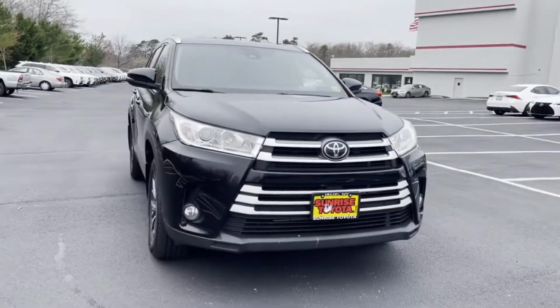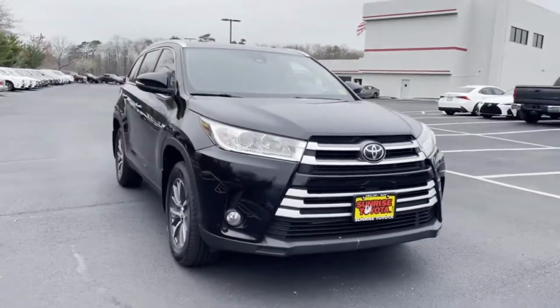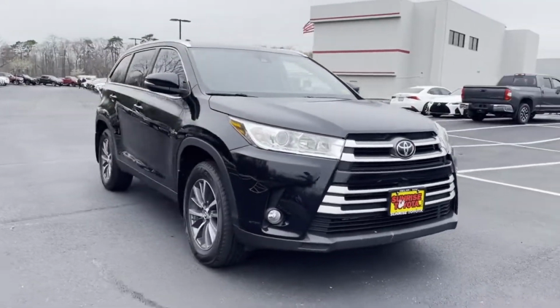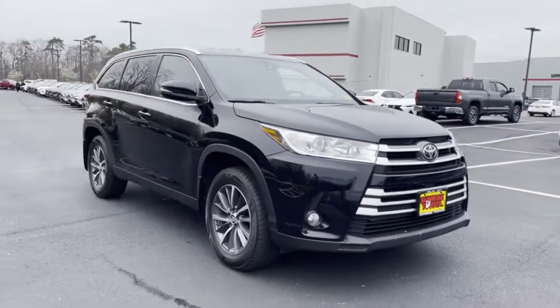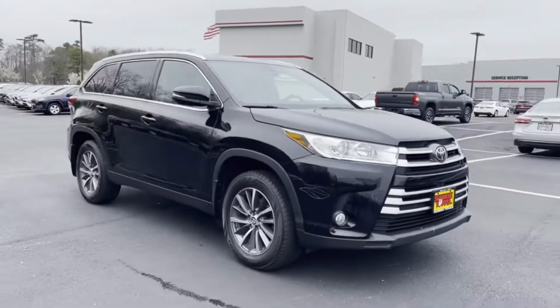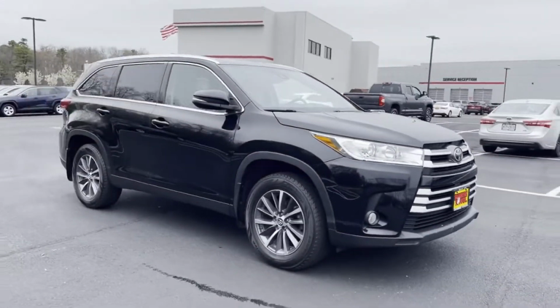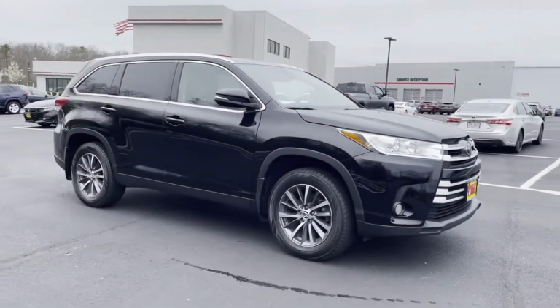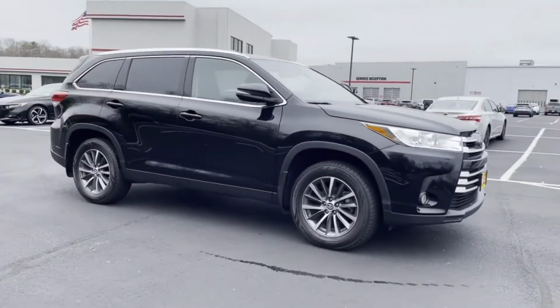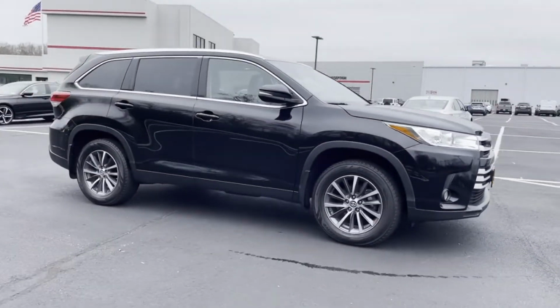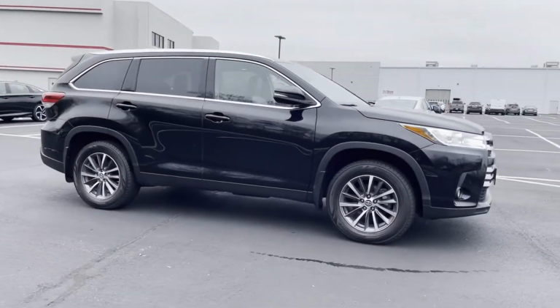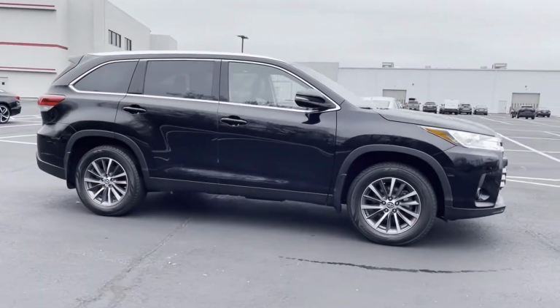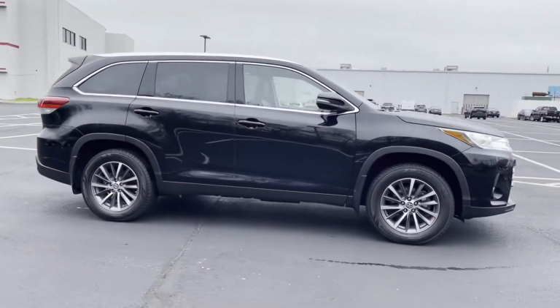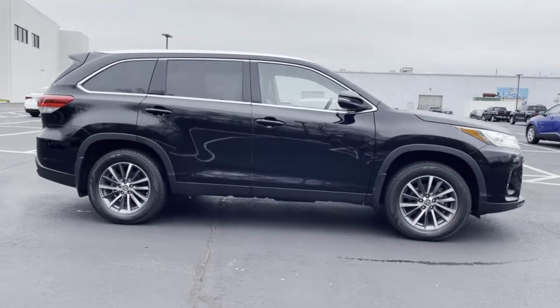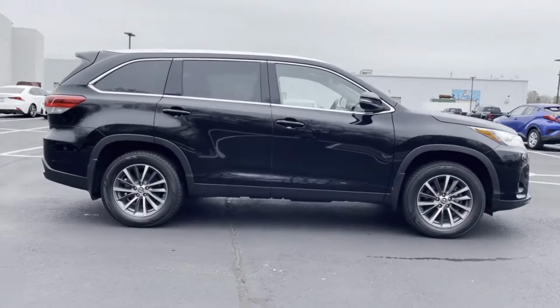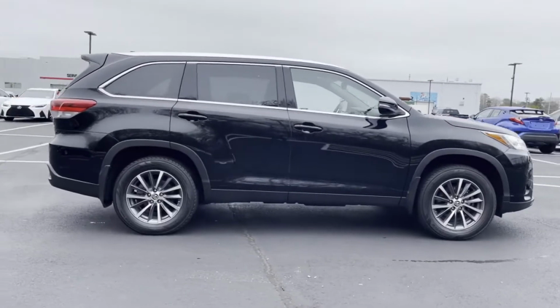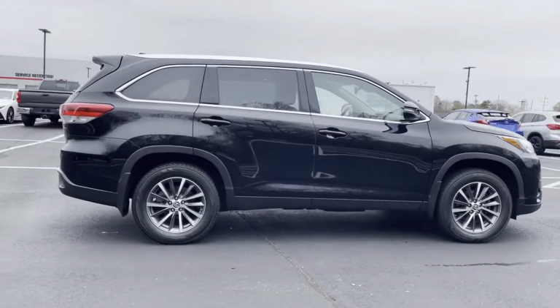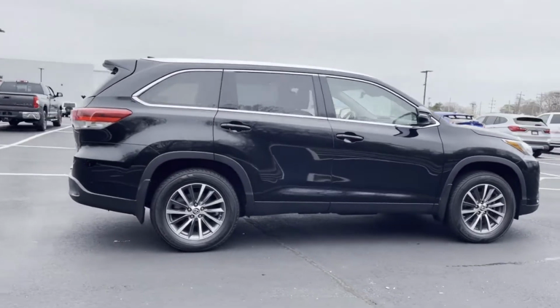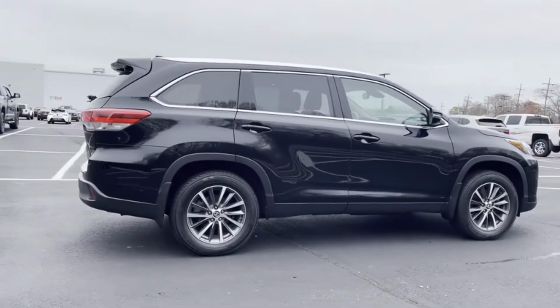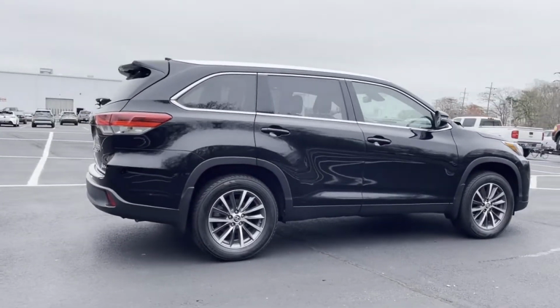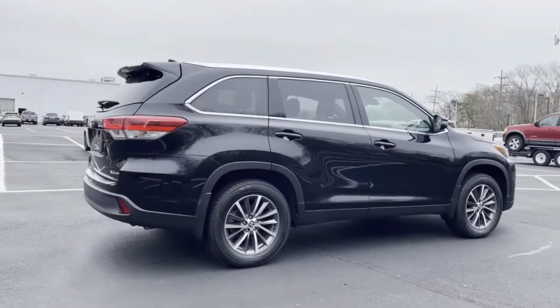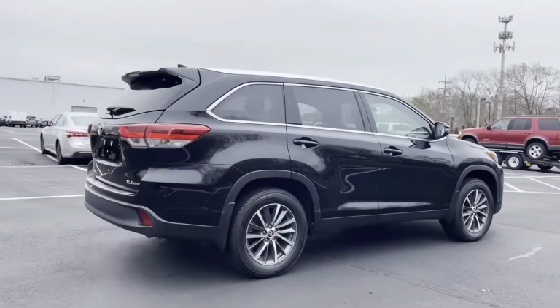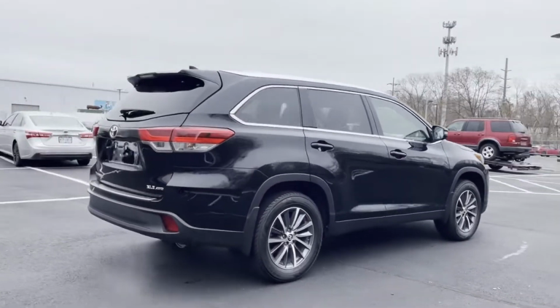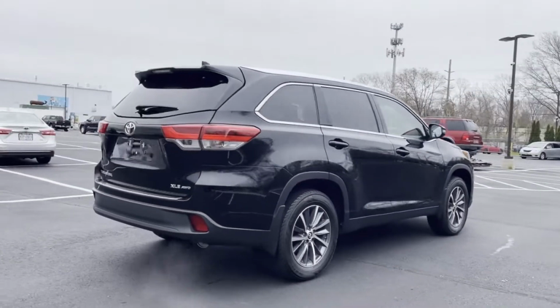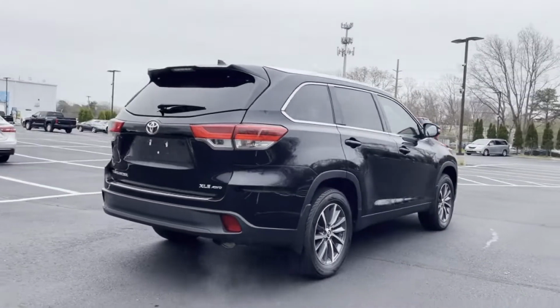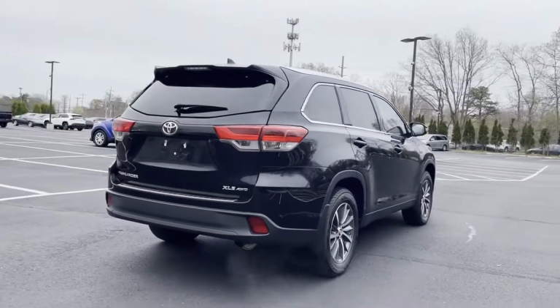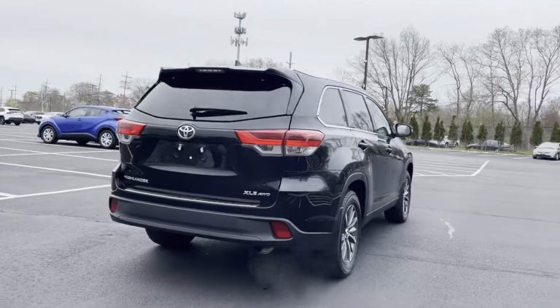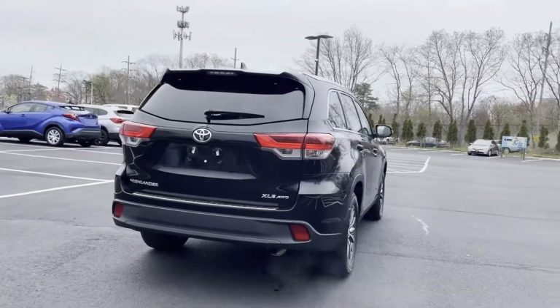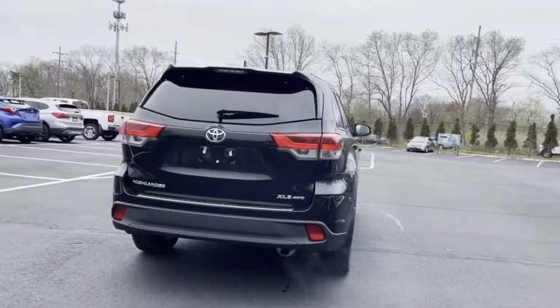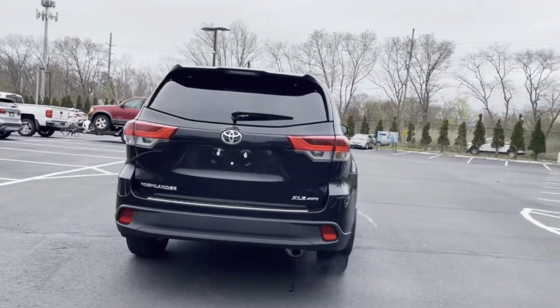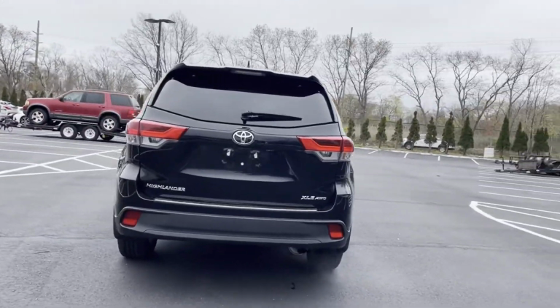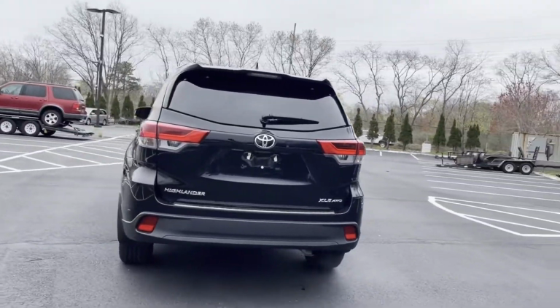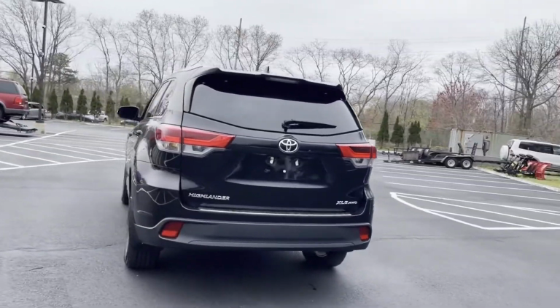2019 Toyota Highlander with less than 39,000 miles on the odometer. This SUV offers space as well as power and performance, in addition to its fantastic fit and finish.